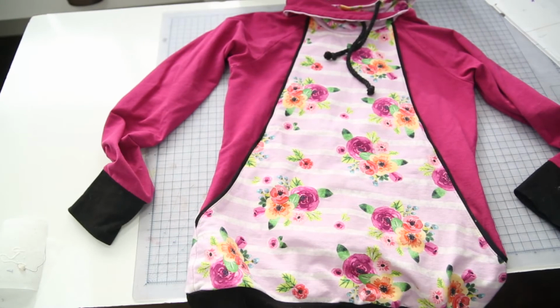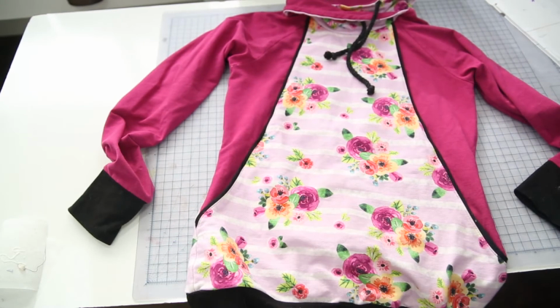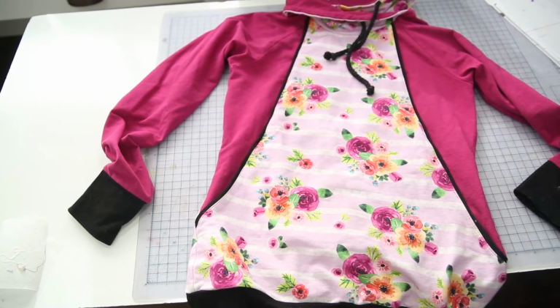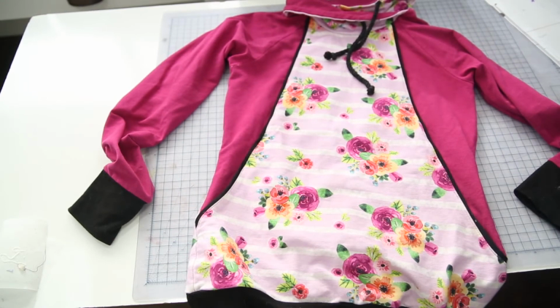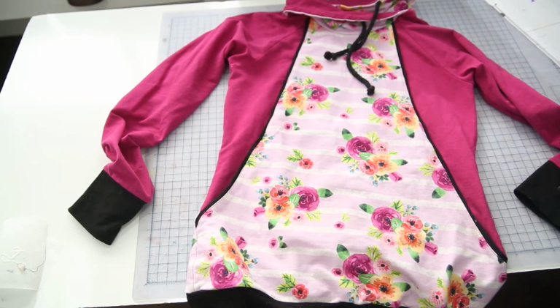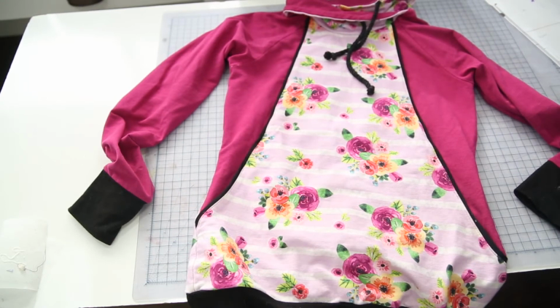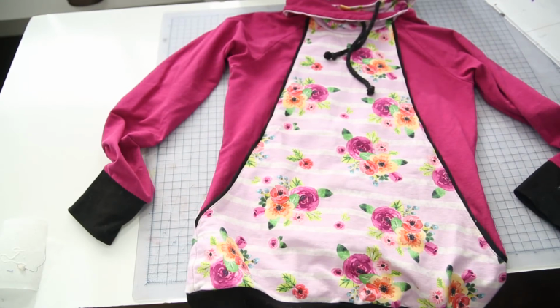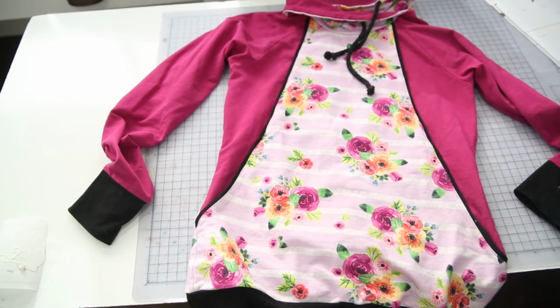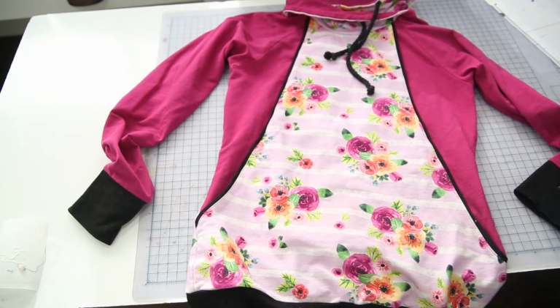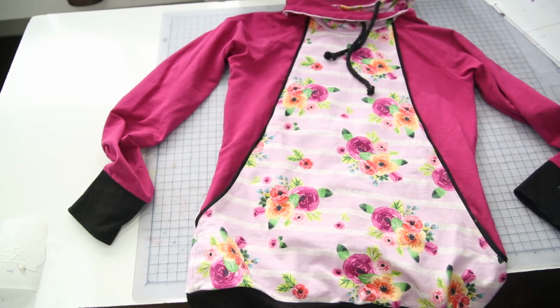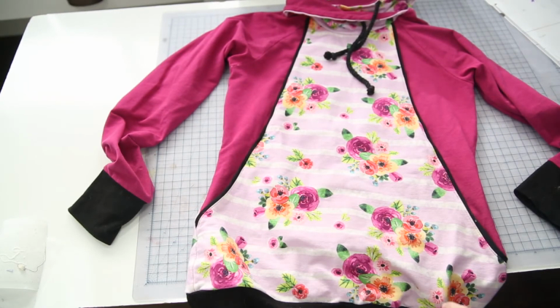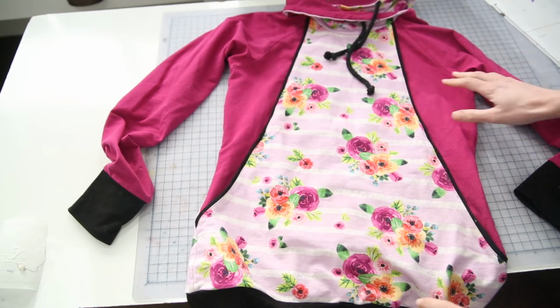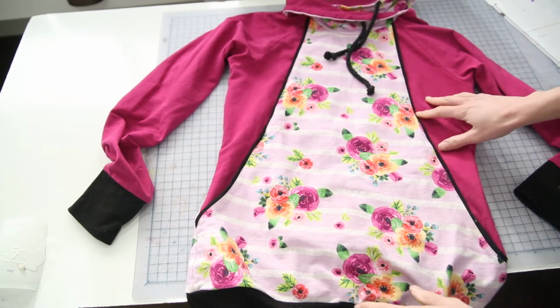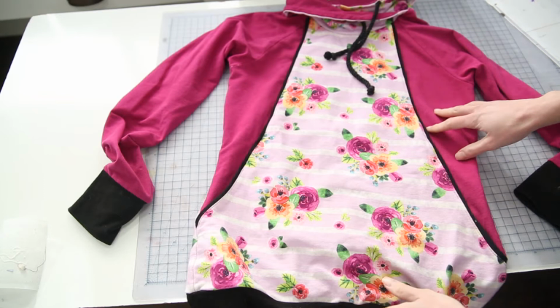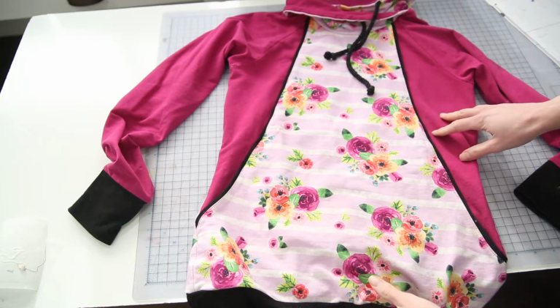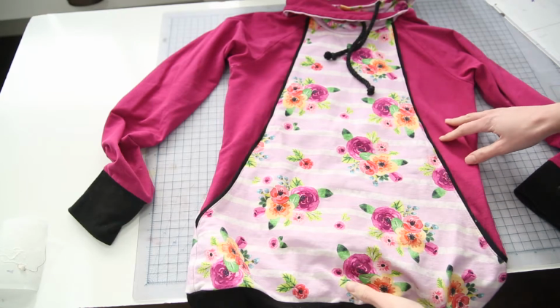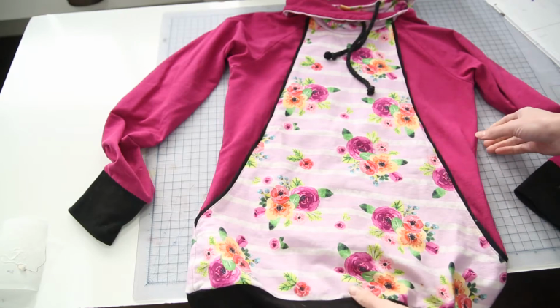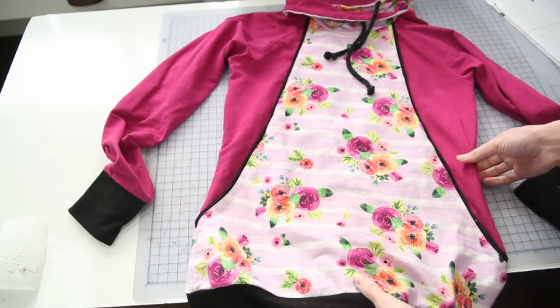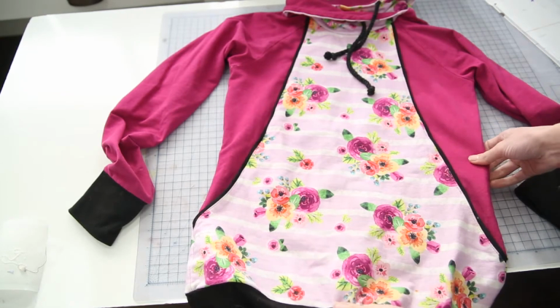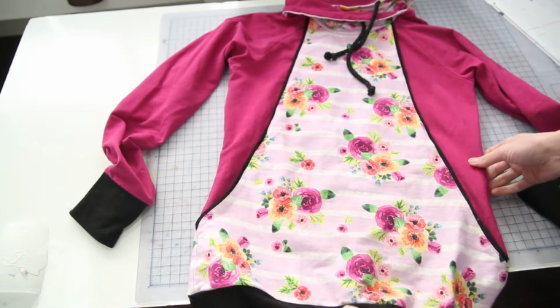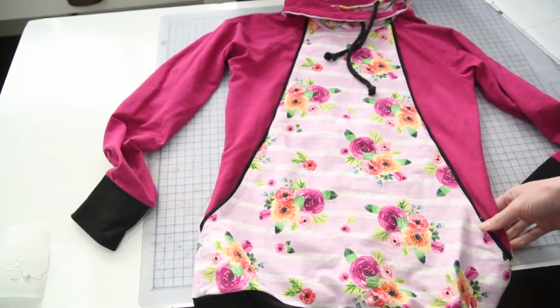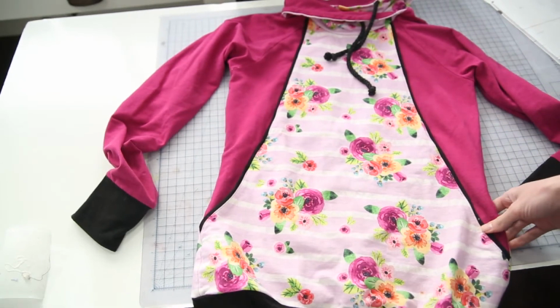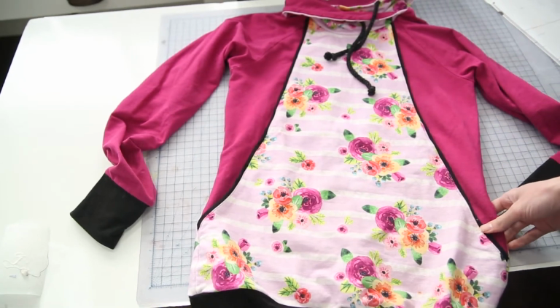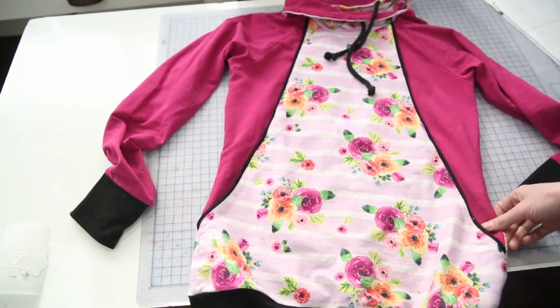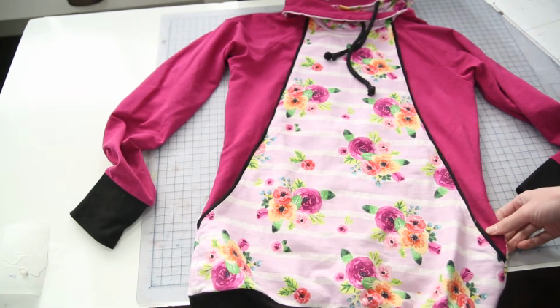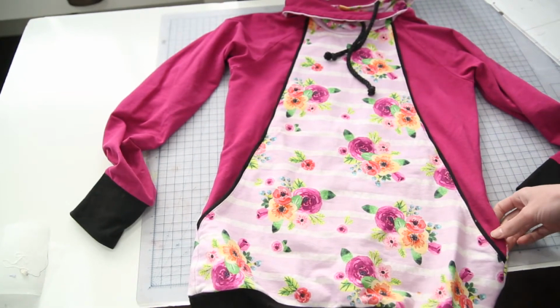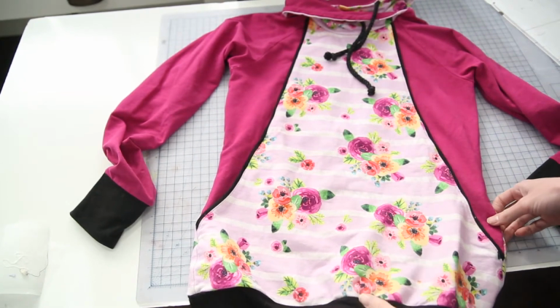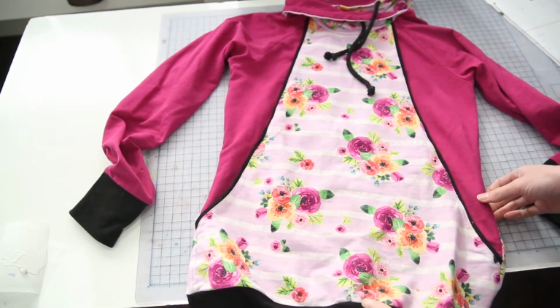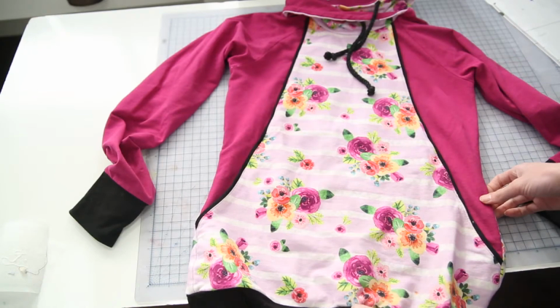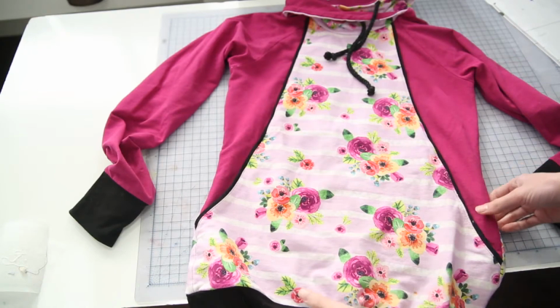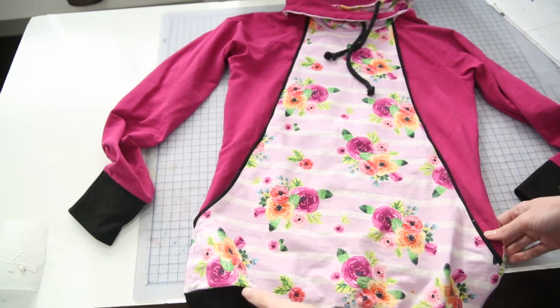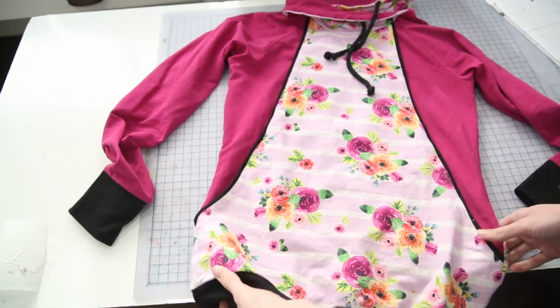Hi, I'm Amy from Peekaboo Pattern Shop and today we're going to be taking a look at the Aspen Pullover. I'm just going to show you how this nursing access works and give you a few tips on sewing it.